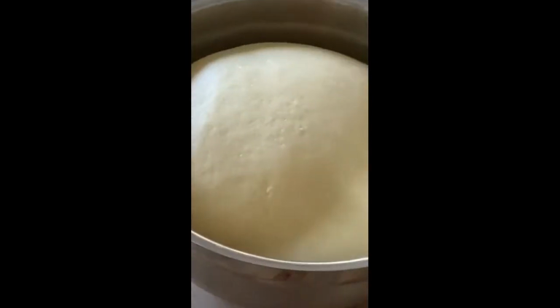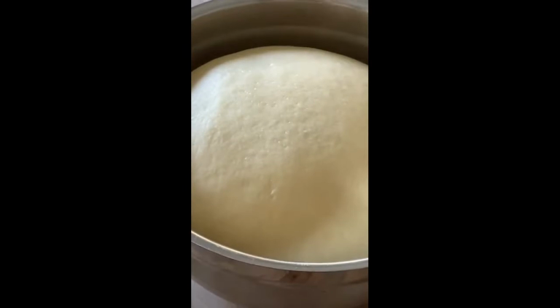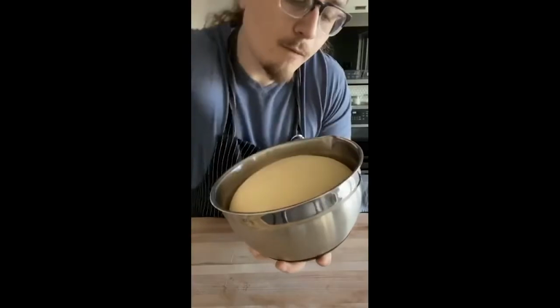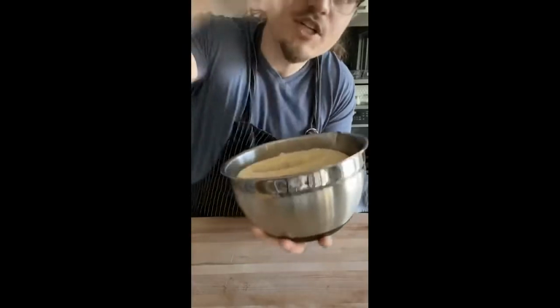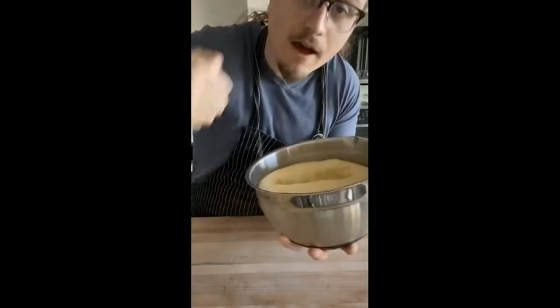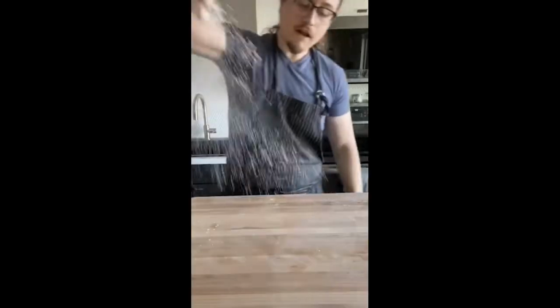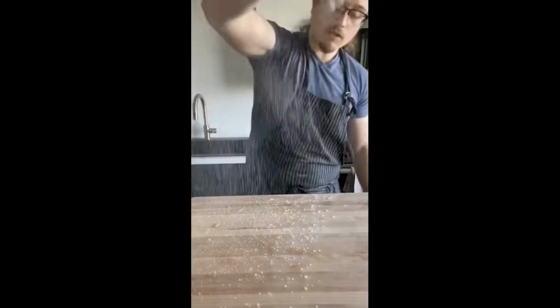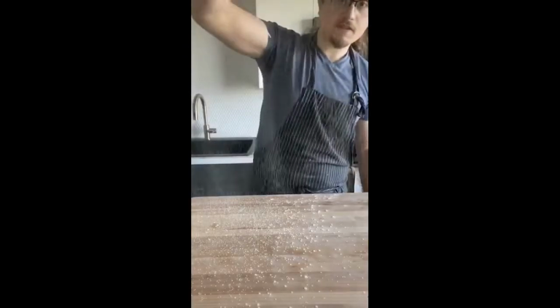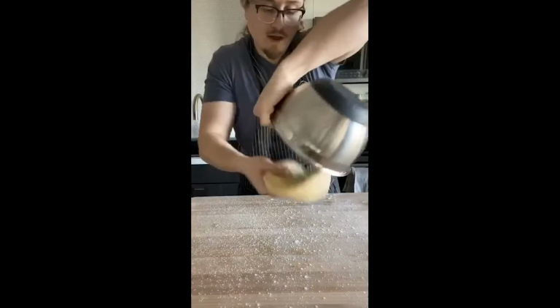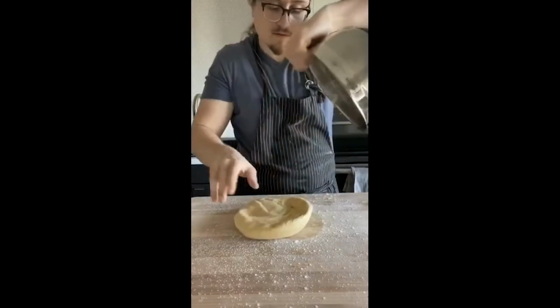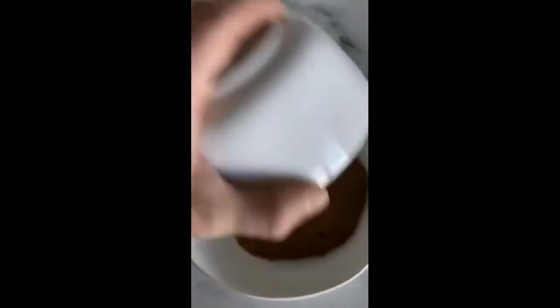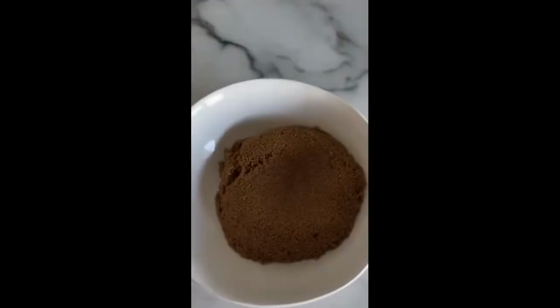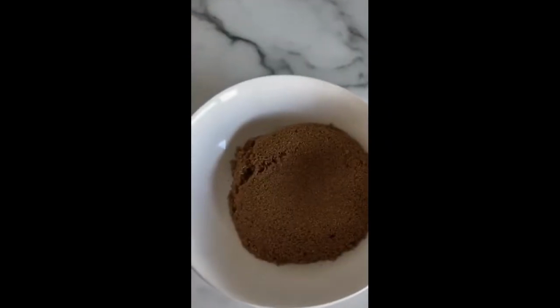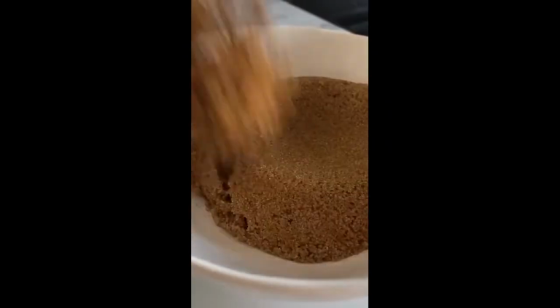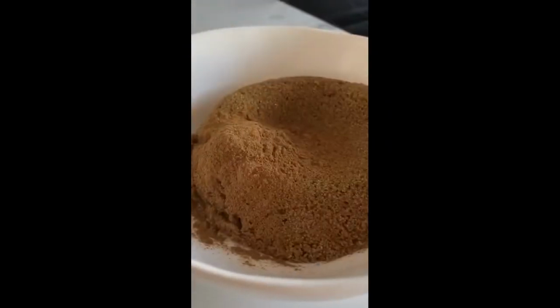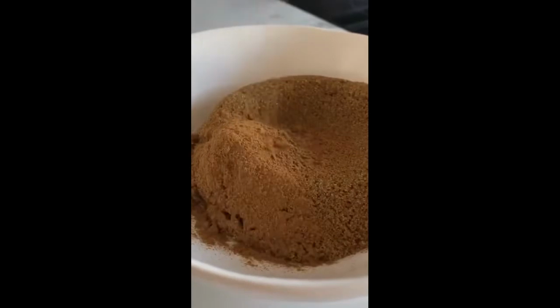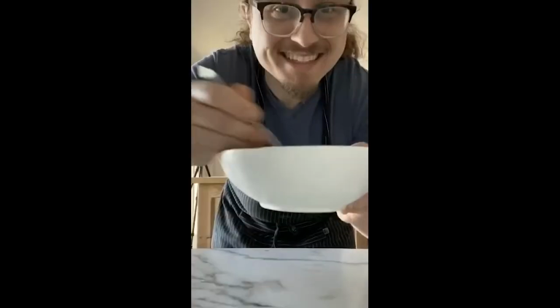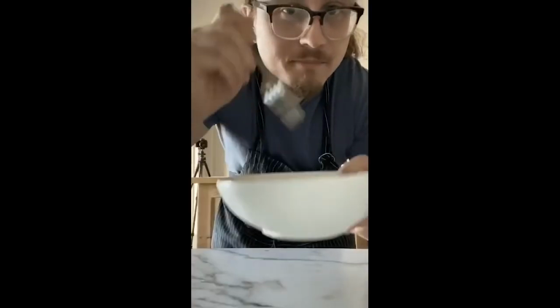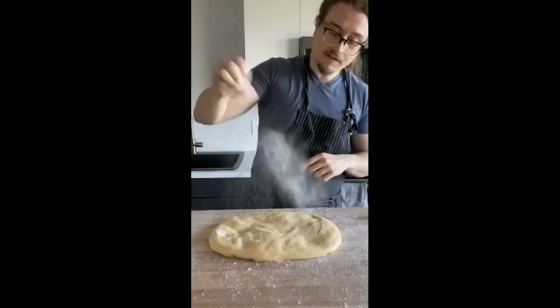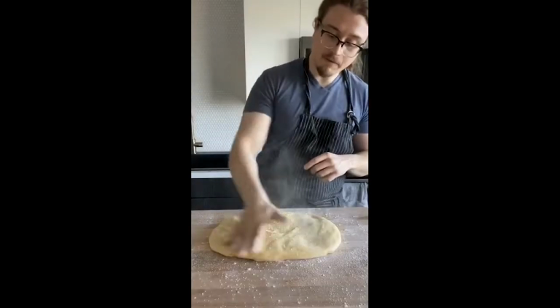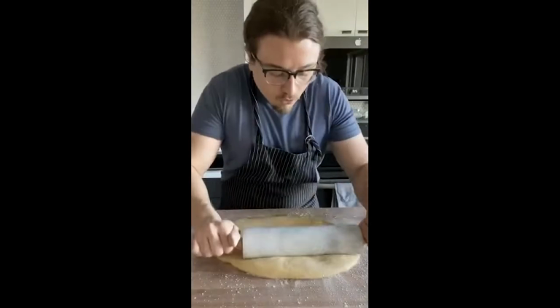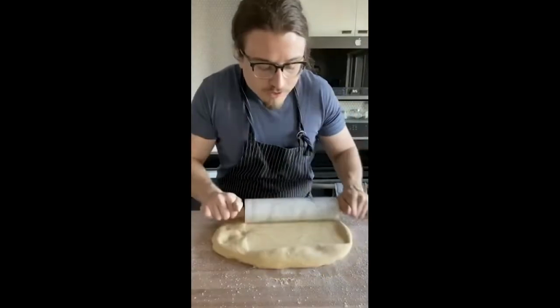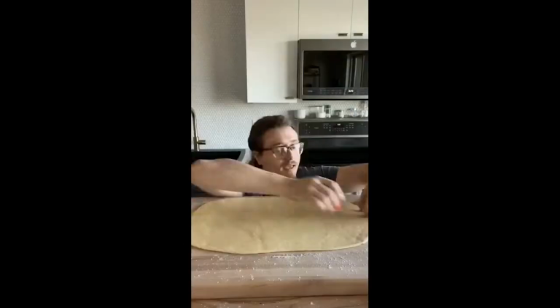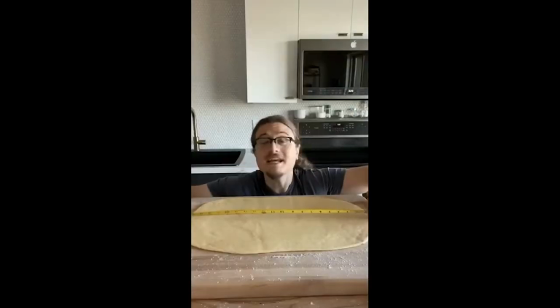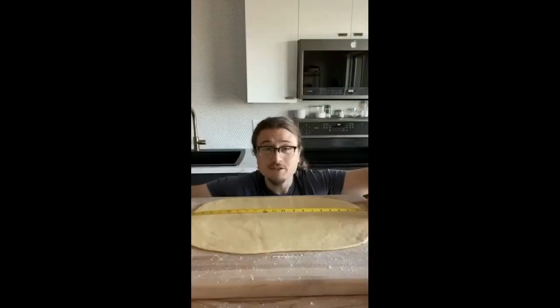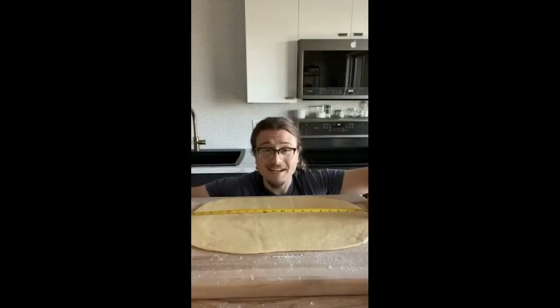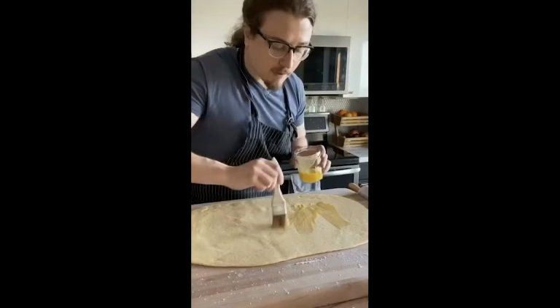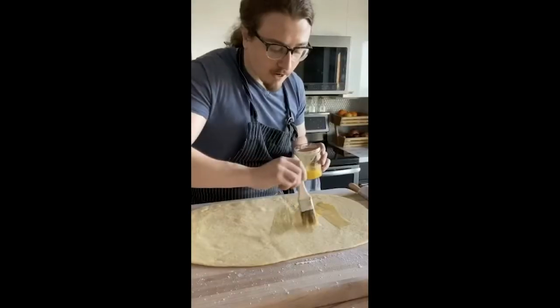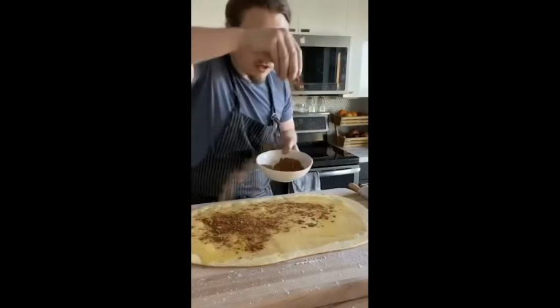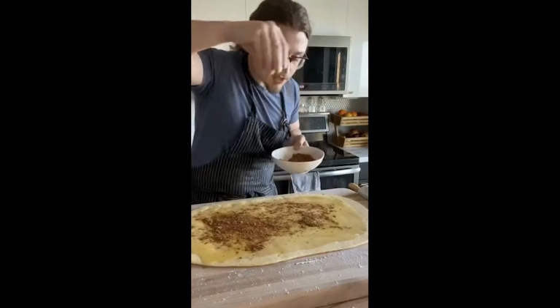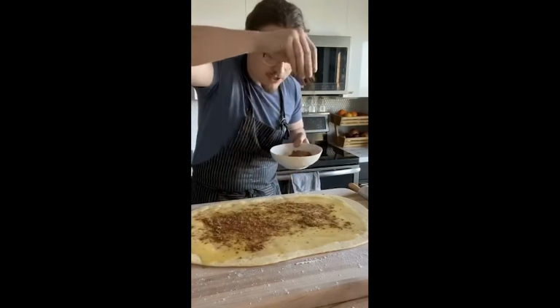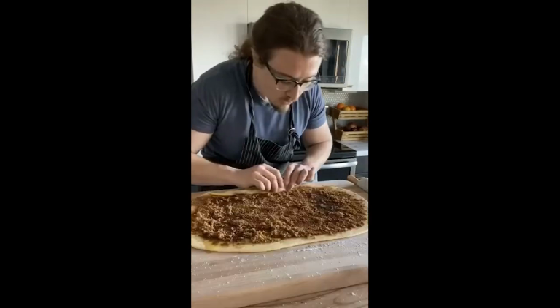It'll be mad thick. You're going to punch it down, flour a work surface, and roll your dough out. Half a cup of dark brown sugar and two teaspoons of cinnamon — mix that up. Flour the top, then roll your dough into an 18-inch rectangle. Spread melted butter, plug your sugar mixture, and start rolling it up.